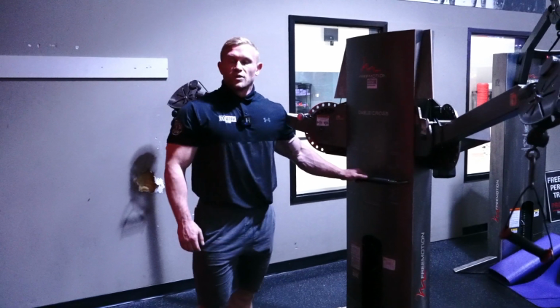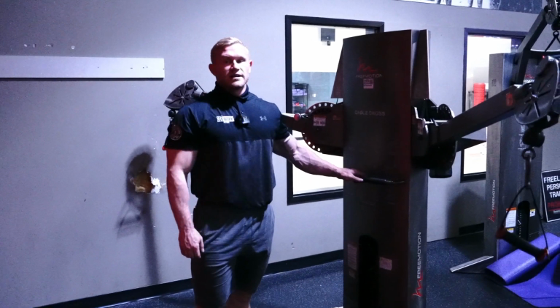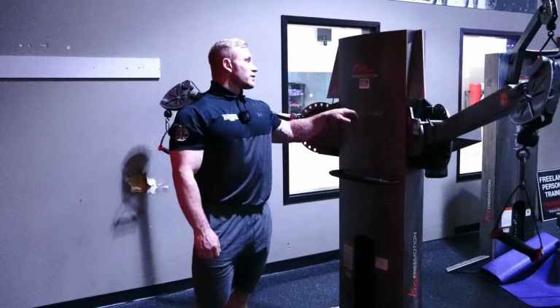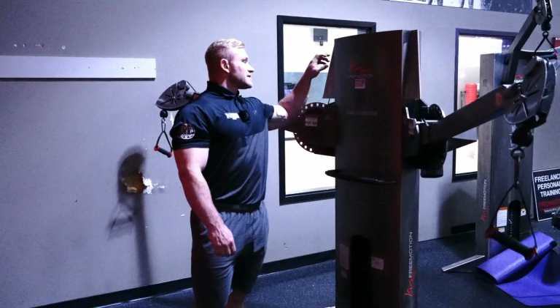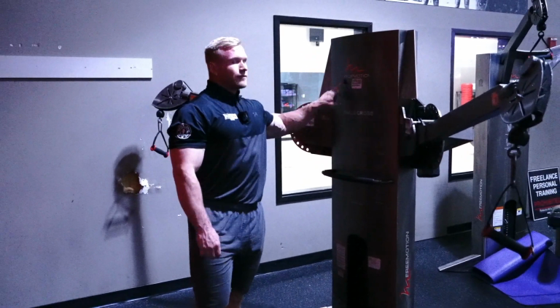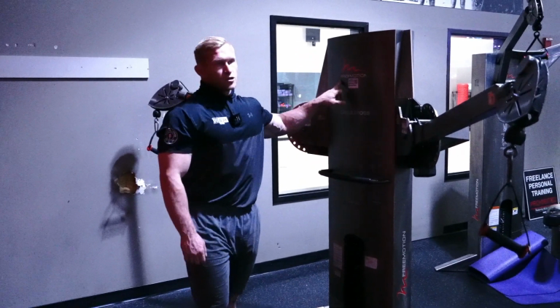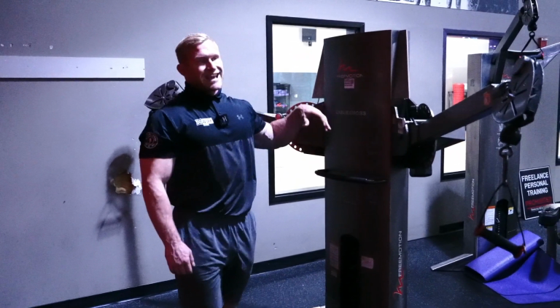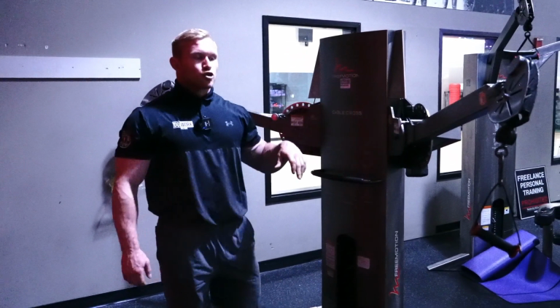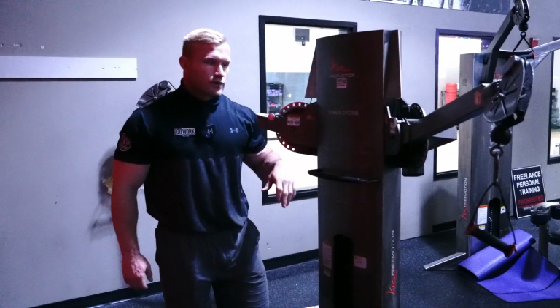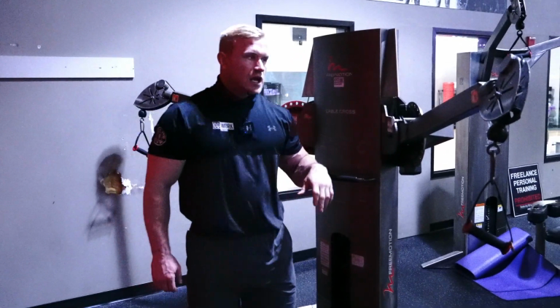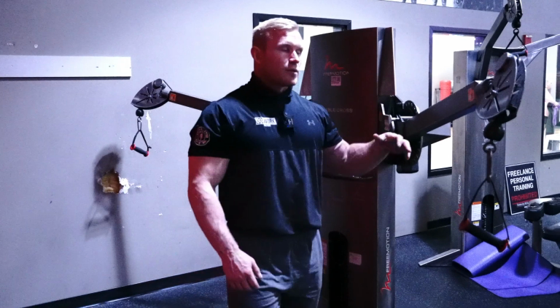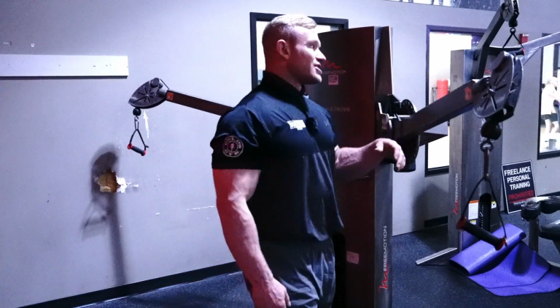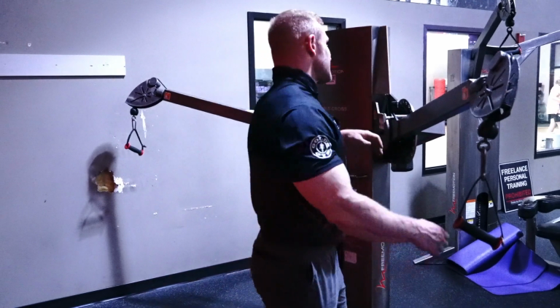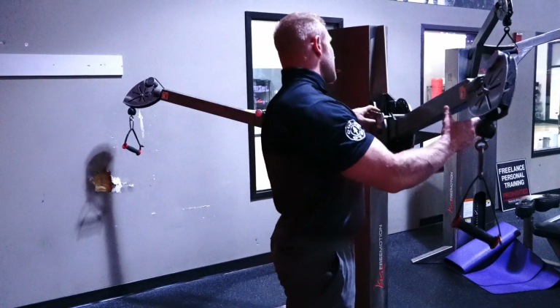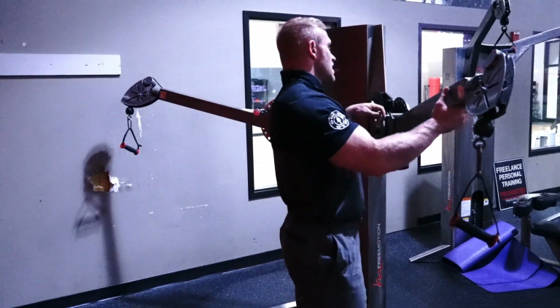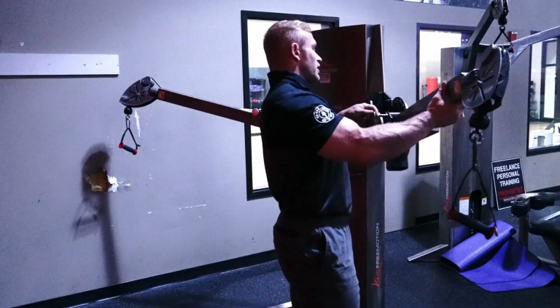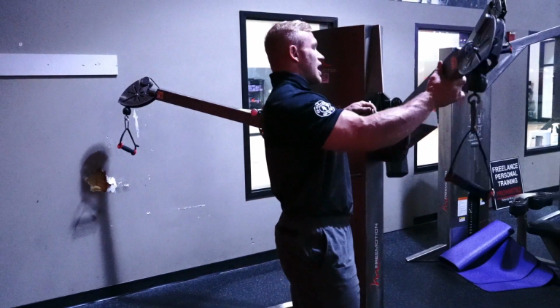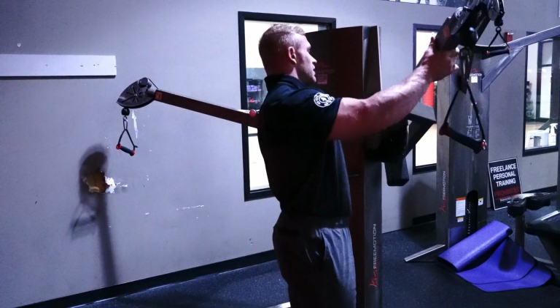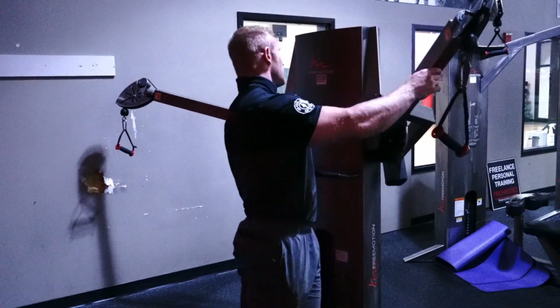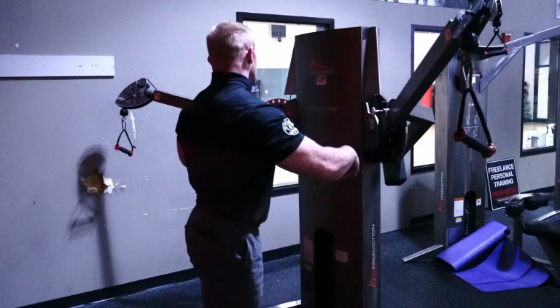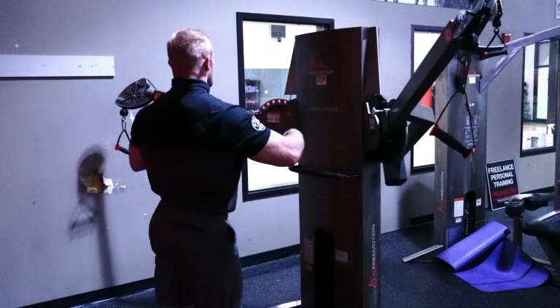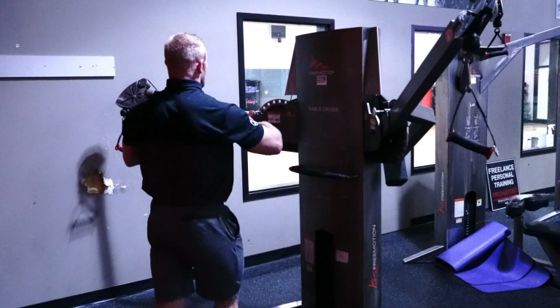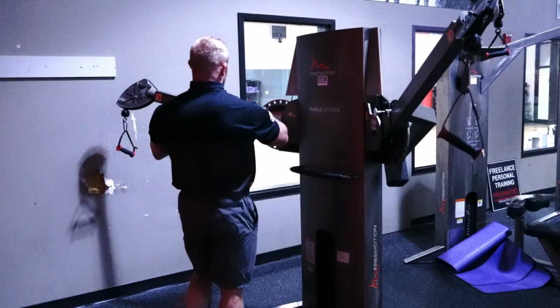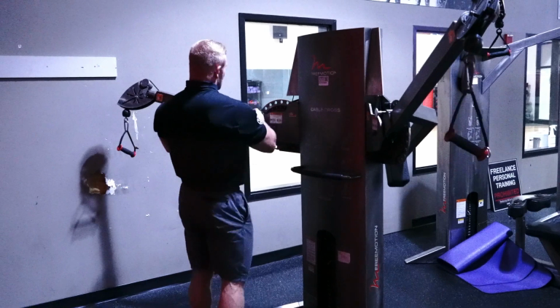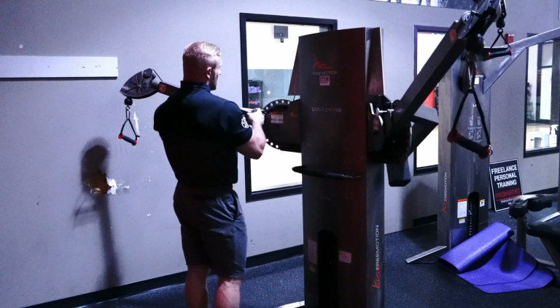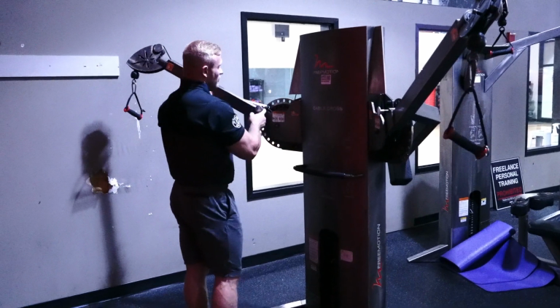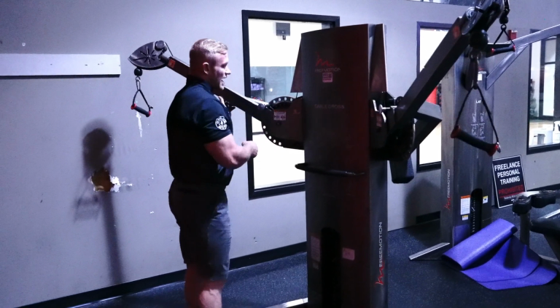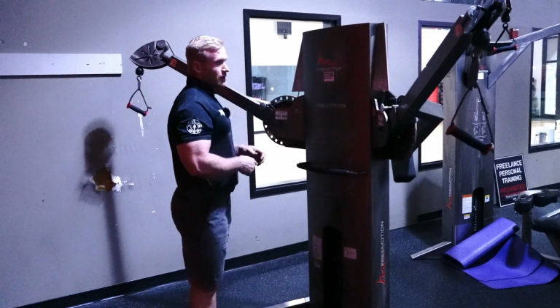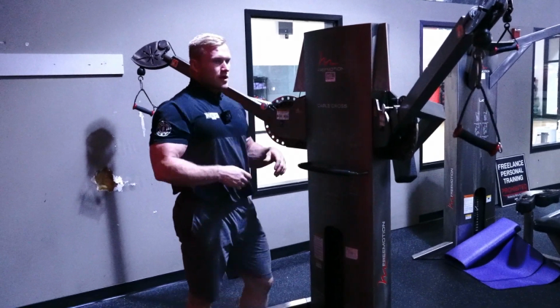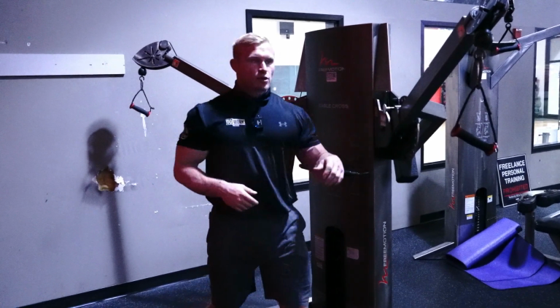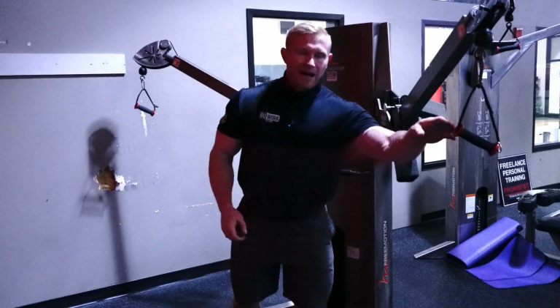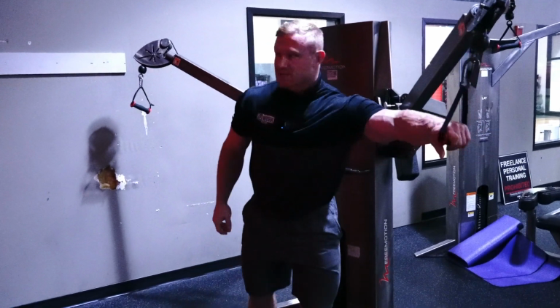What's up guys? We are here today with our free motion table crossover. I'm going to adjust this to me — we're going to go up to a 5. I'm going to grab my attachments.